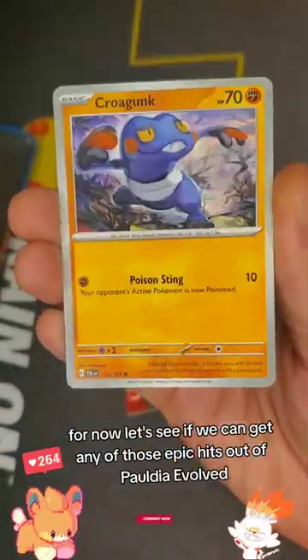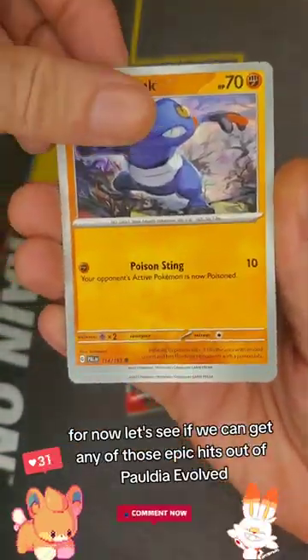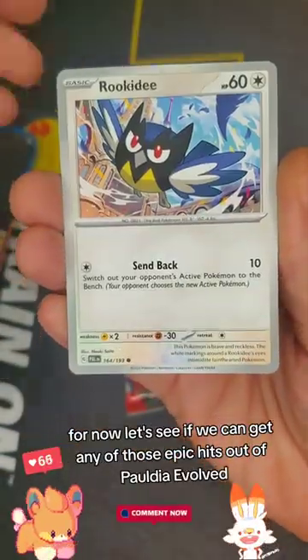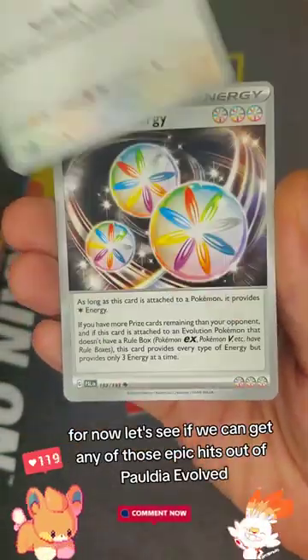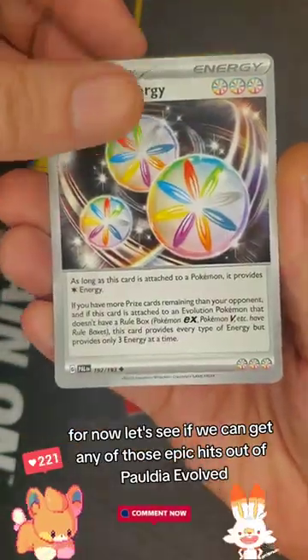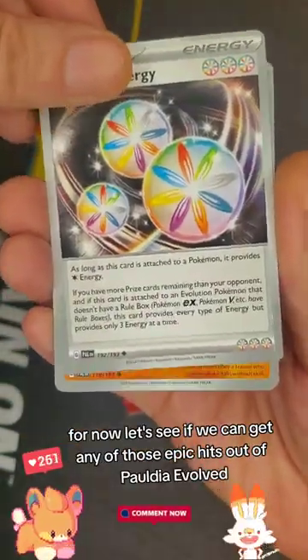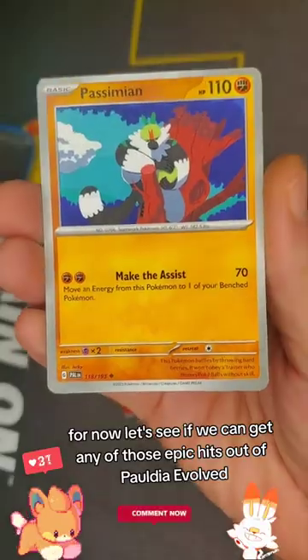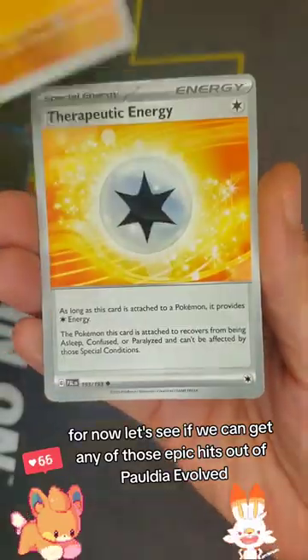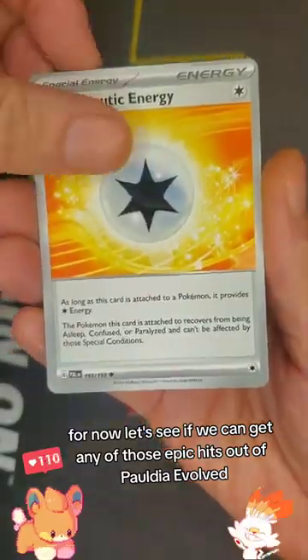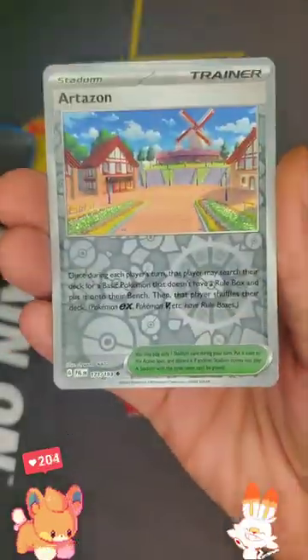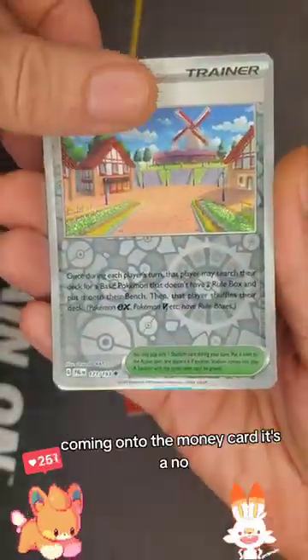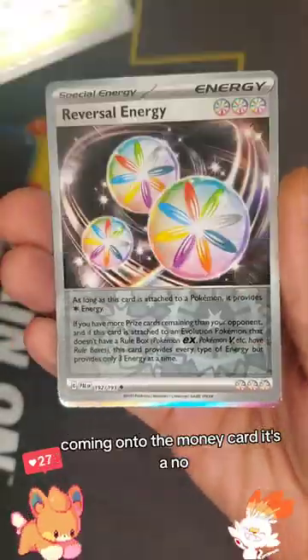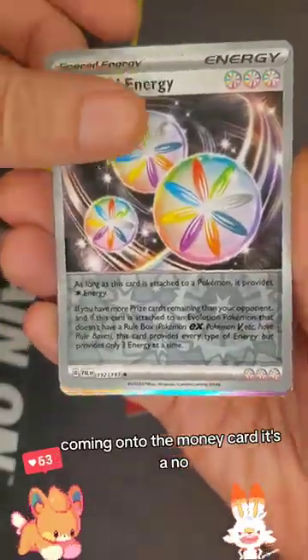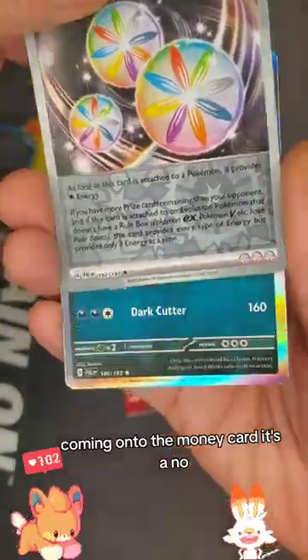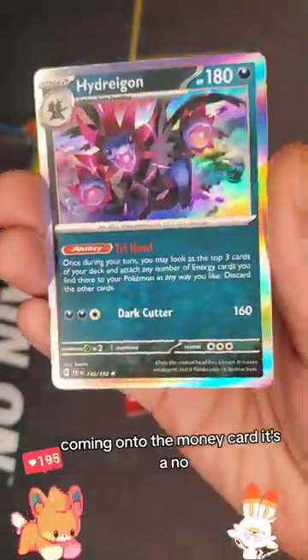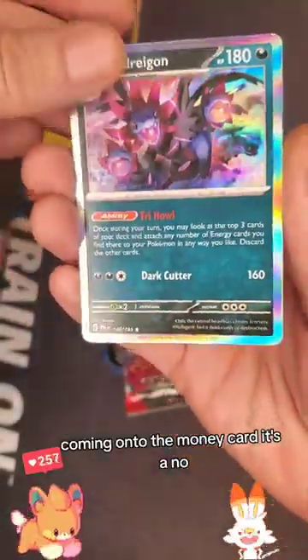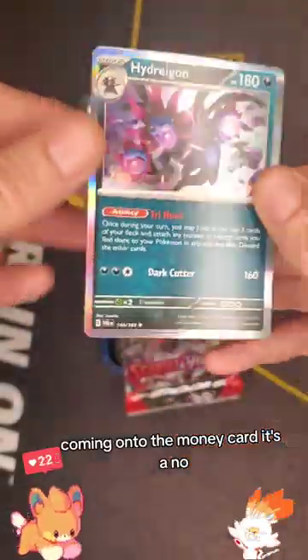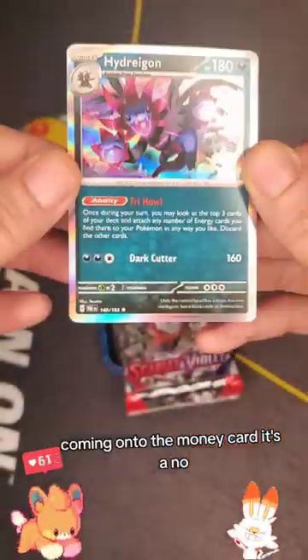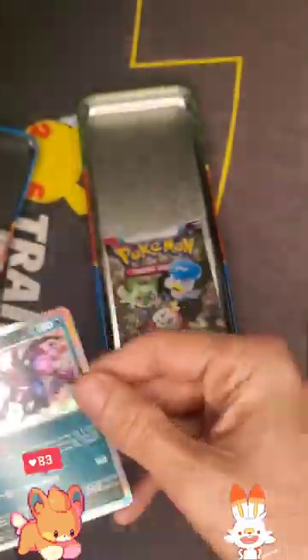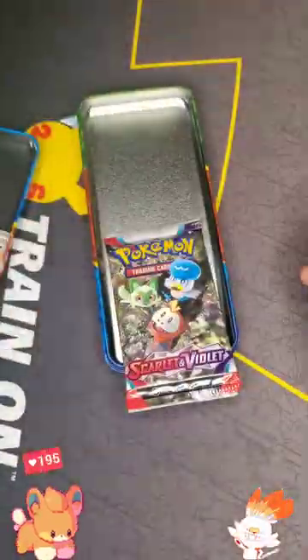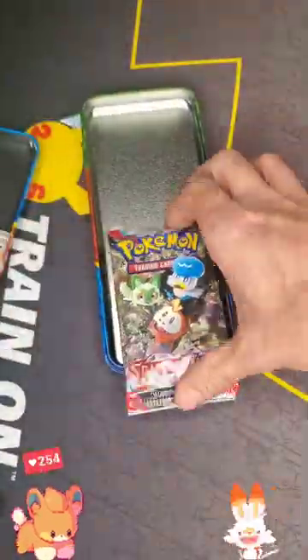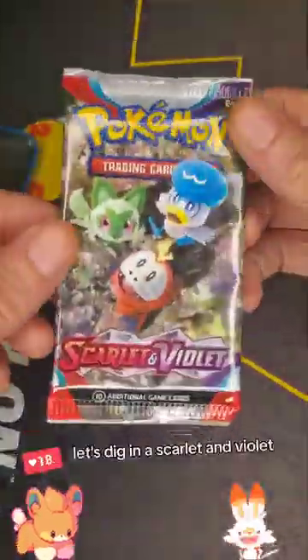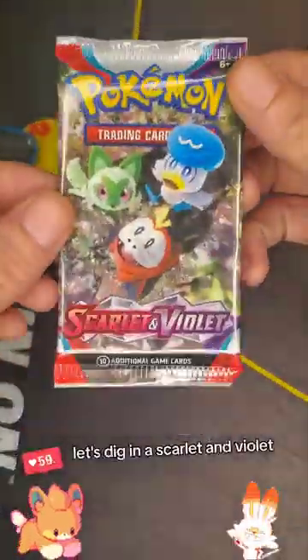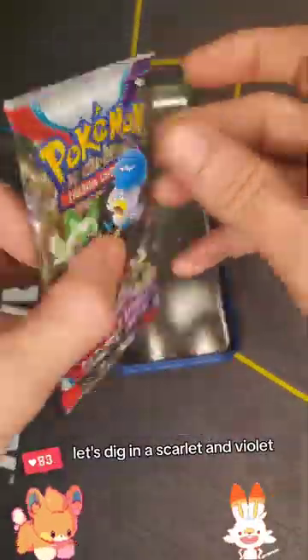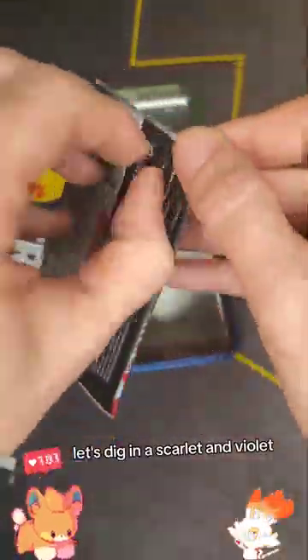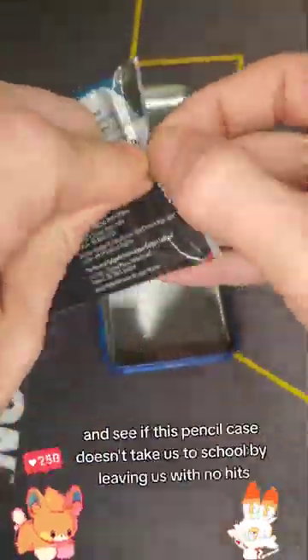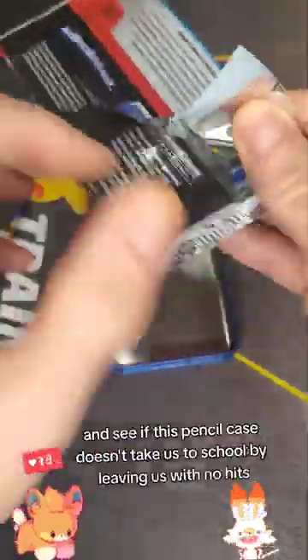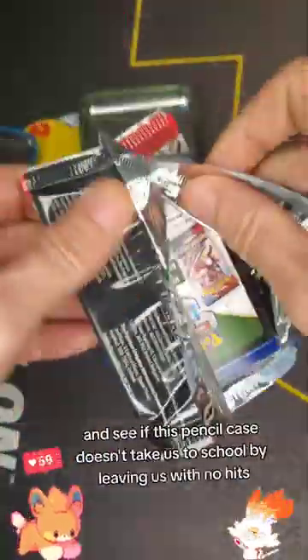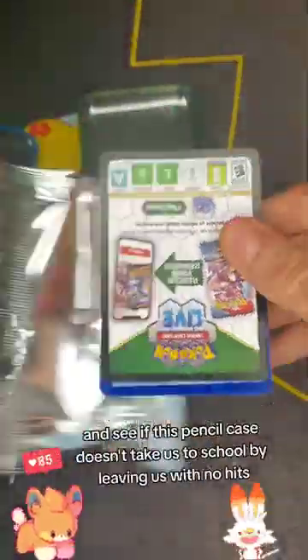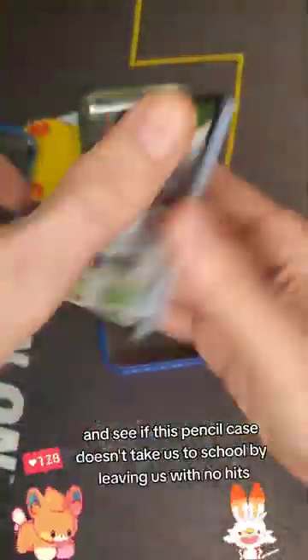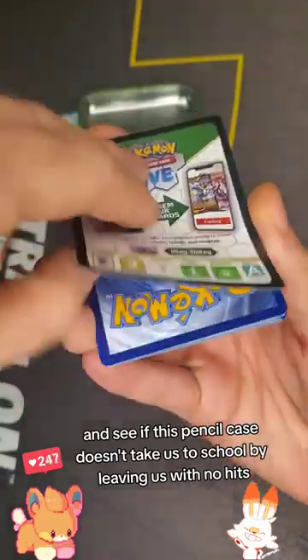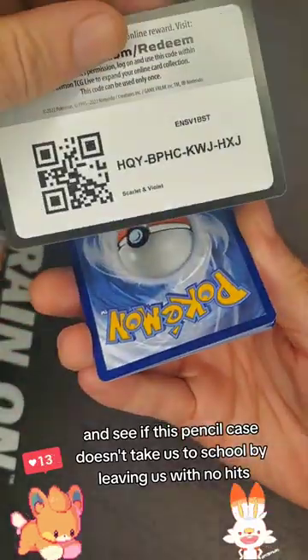Let's see if we can get any of those epic hits out of Paldea Evolved — and it's a no. Let's dig into Scarlet and Violet and see if this pencil case doesn't take us to school by leaving us with no hits.